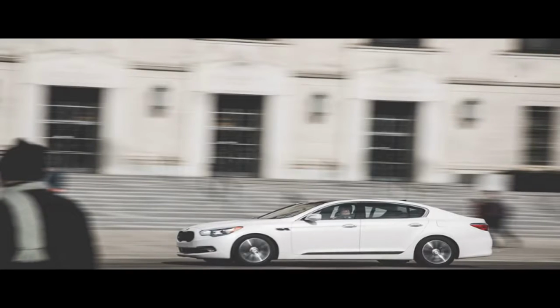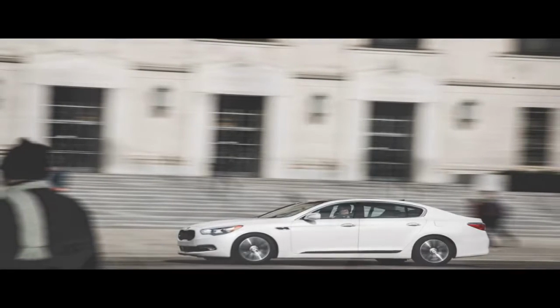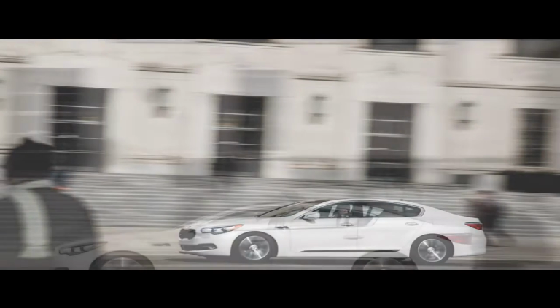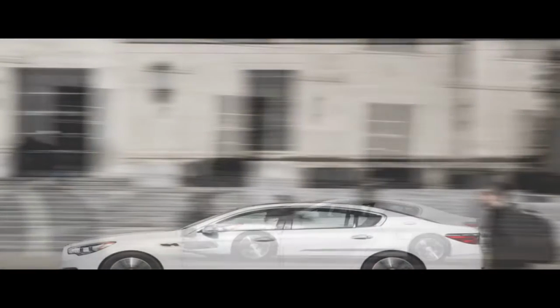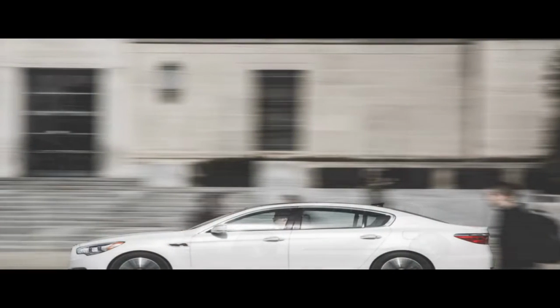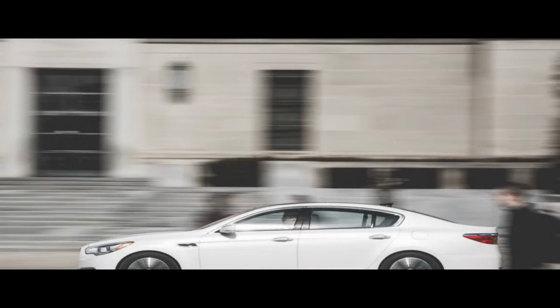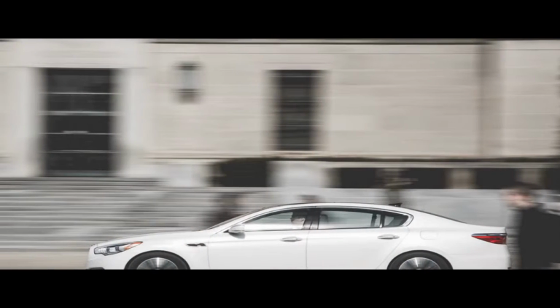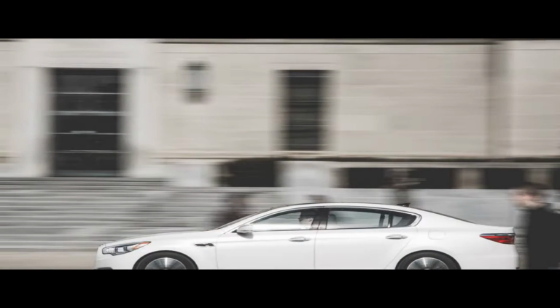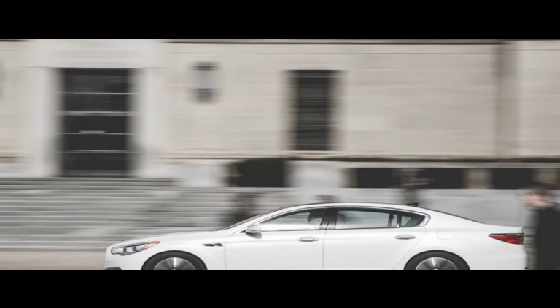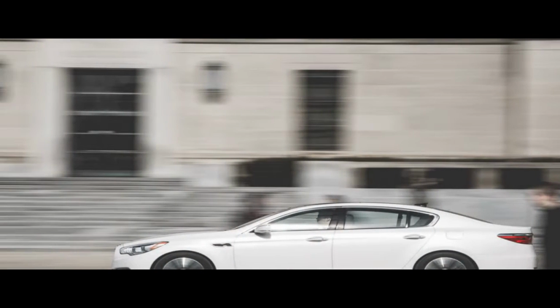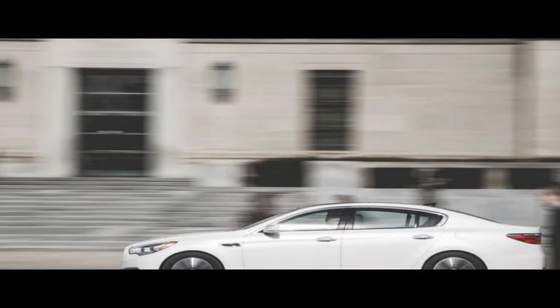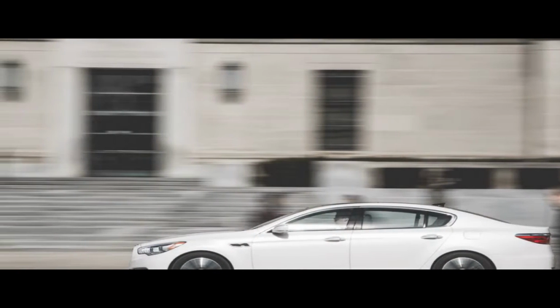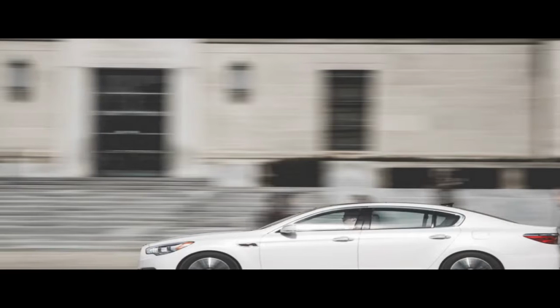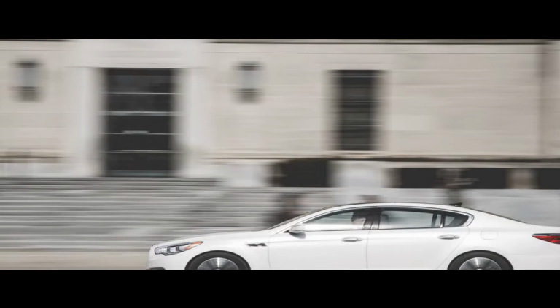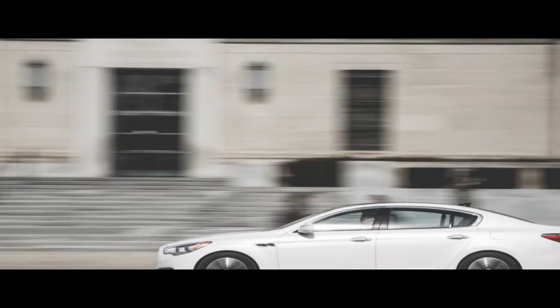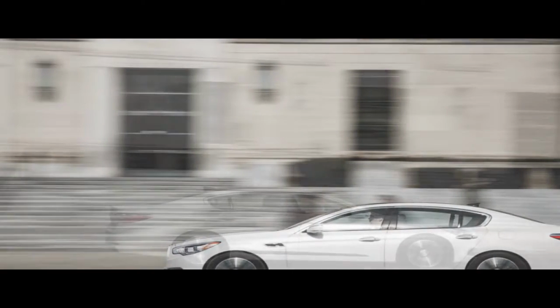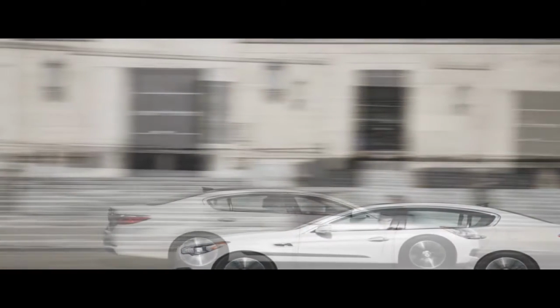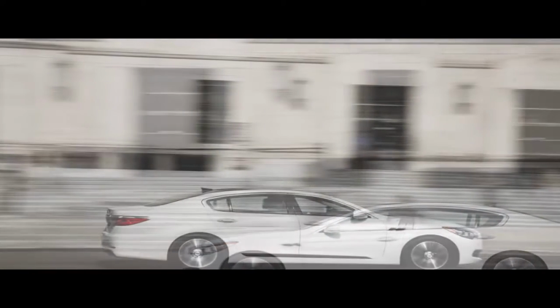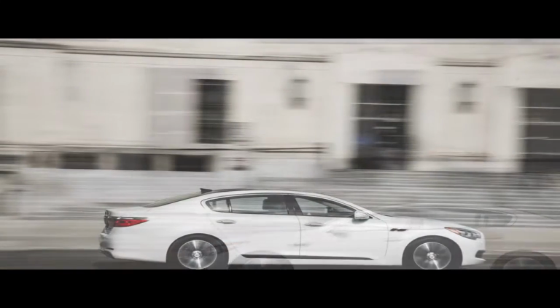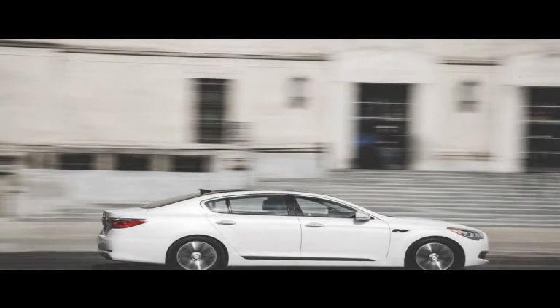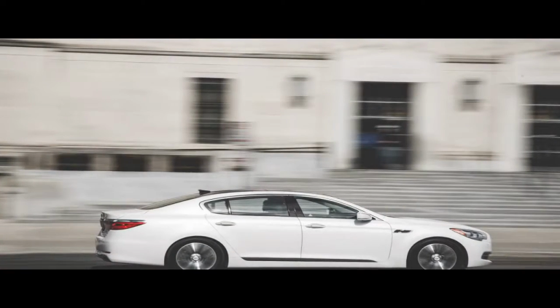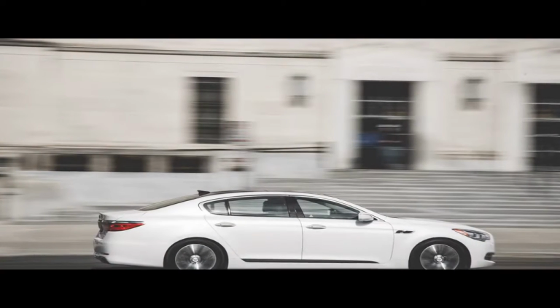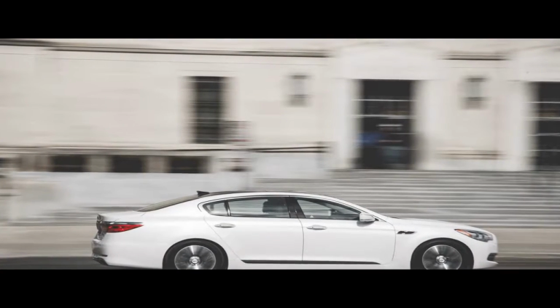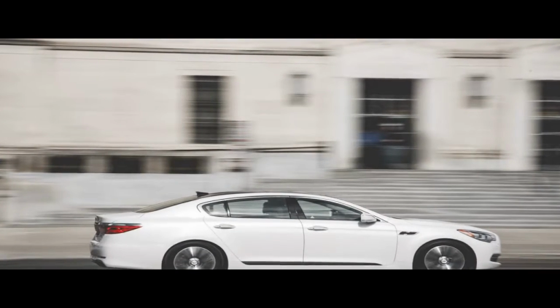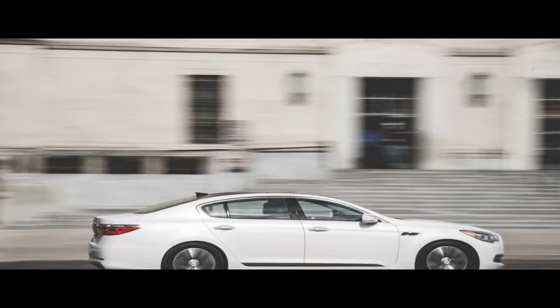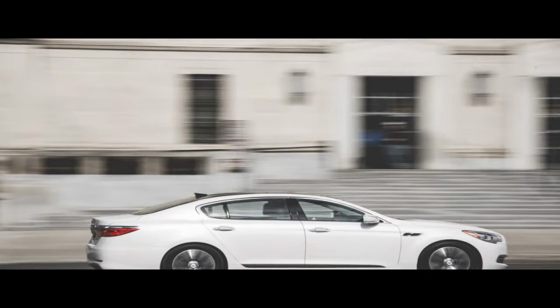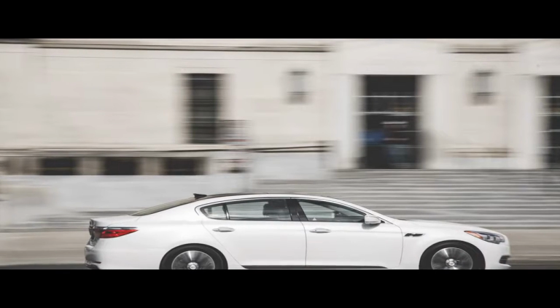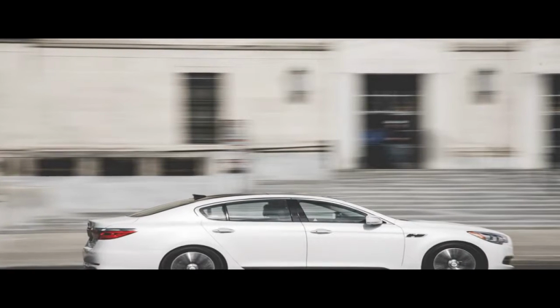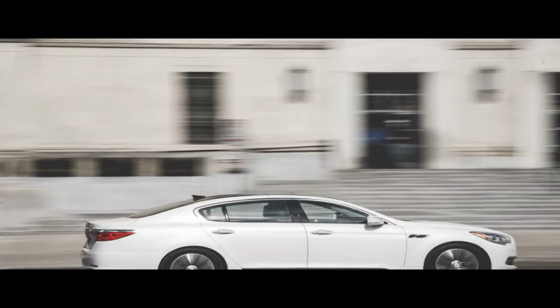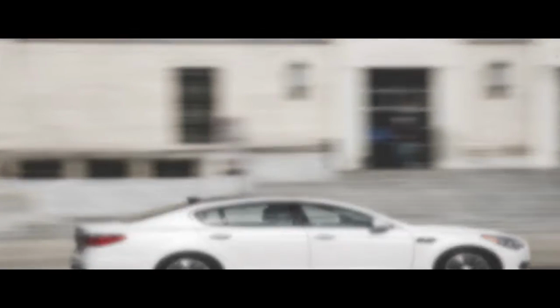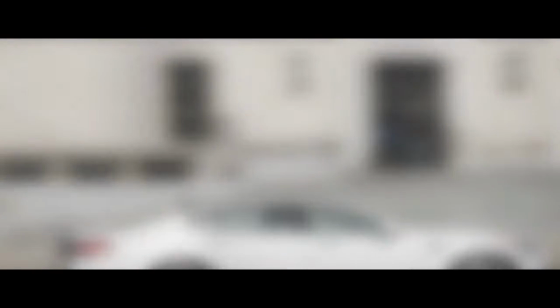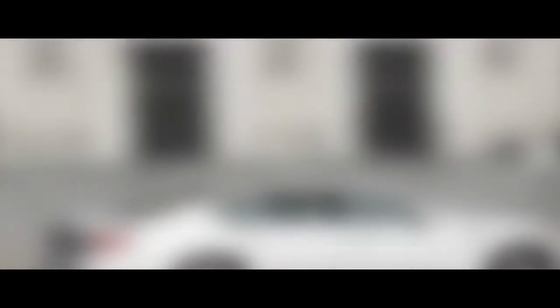And you know what they say about making the same mistake twice. But the K900 isn't quite there yet — it's really an okay car playing in a field that's full of far better alternatives wearing more prestigious badges.